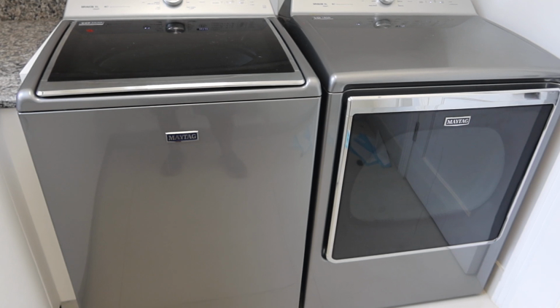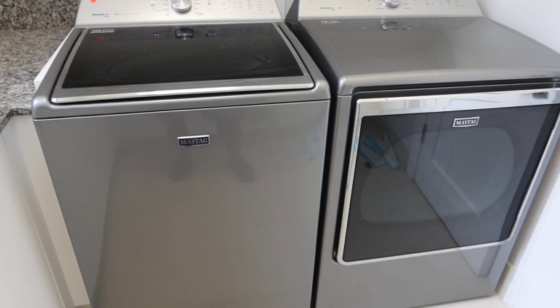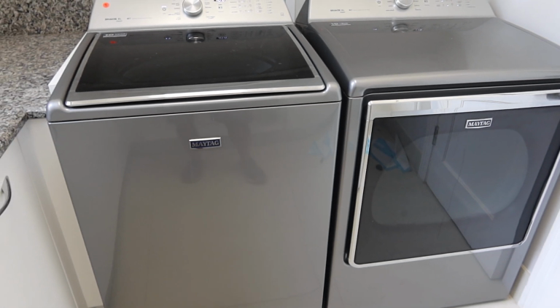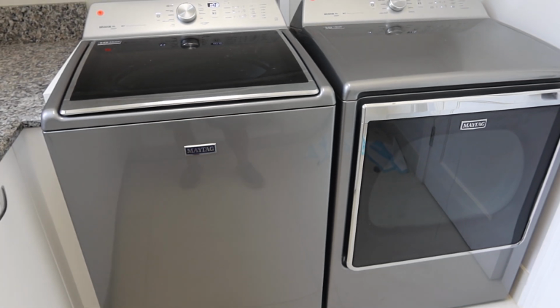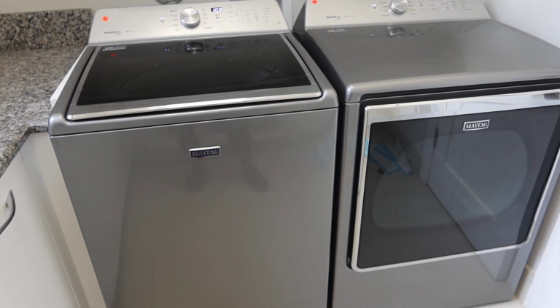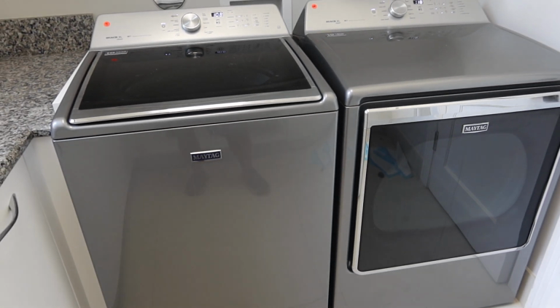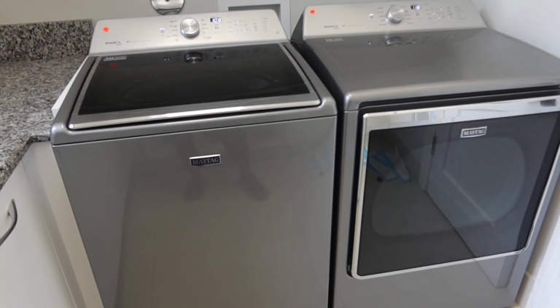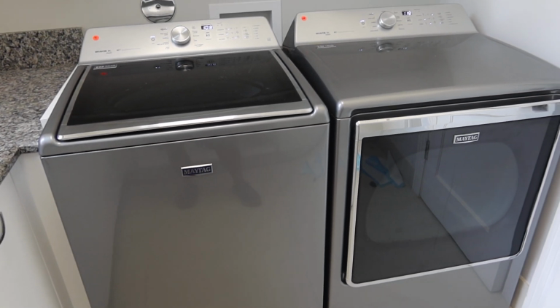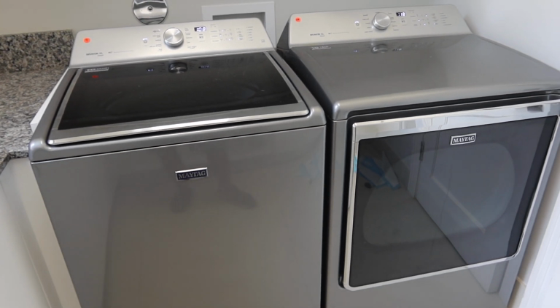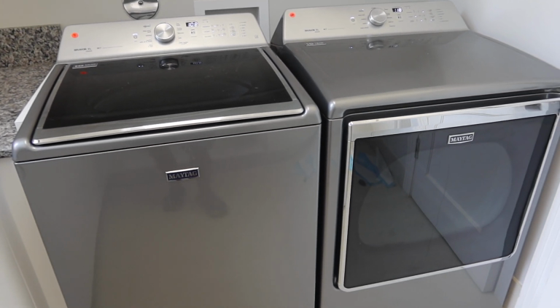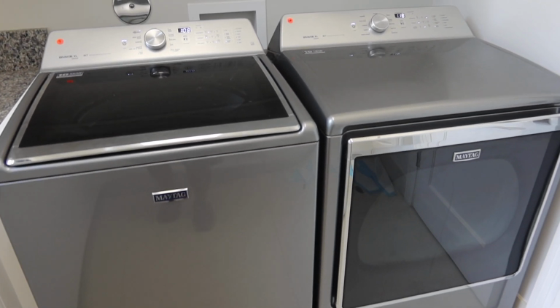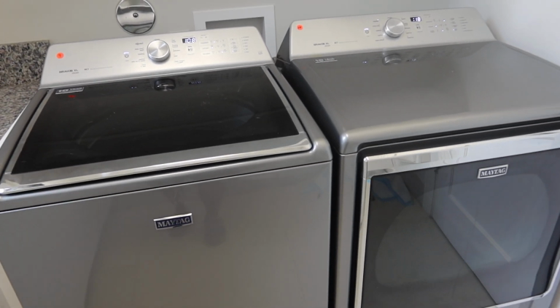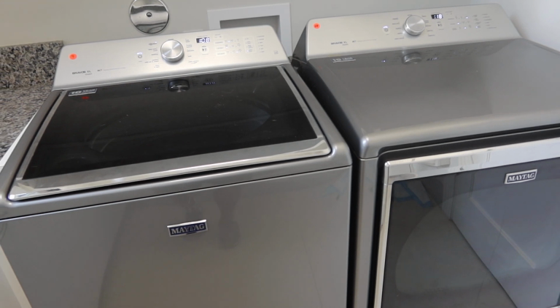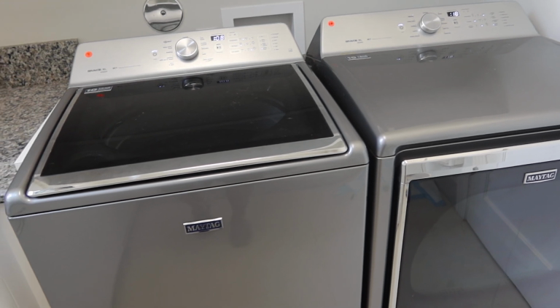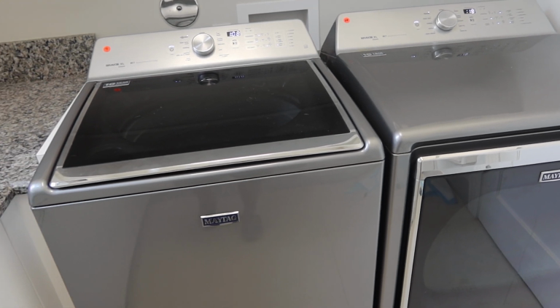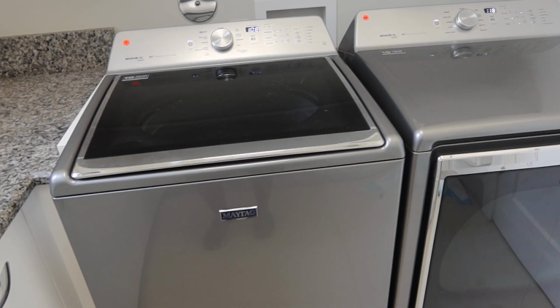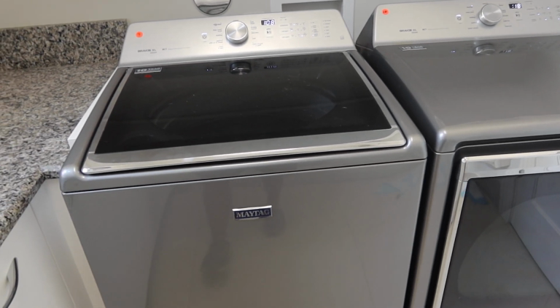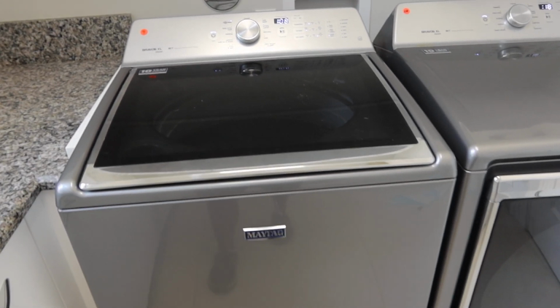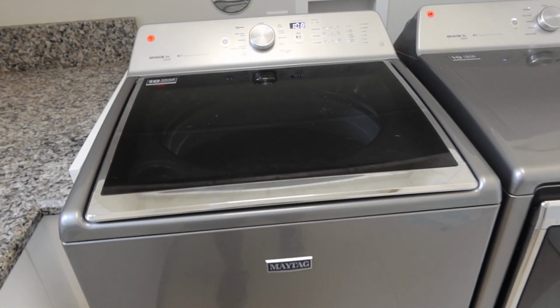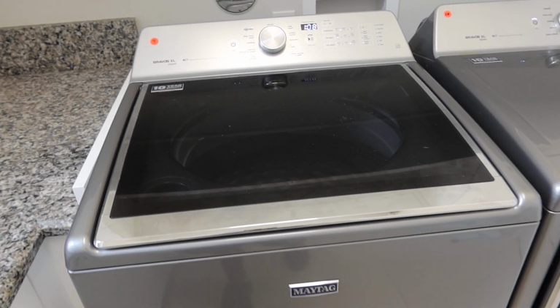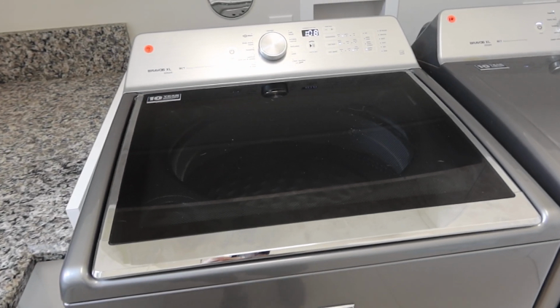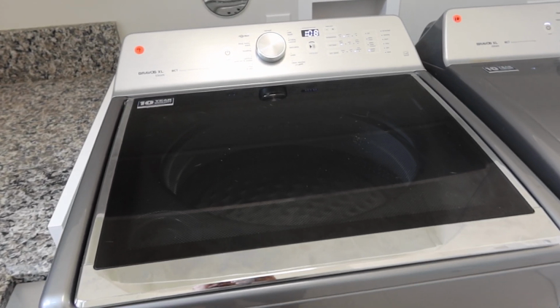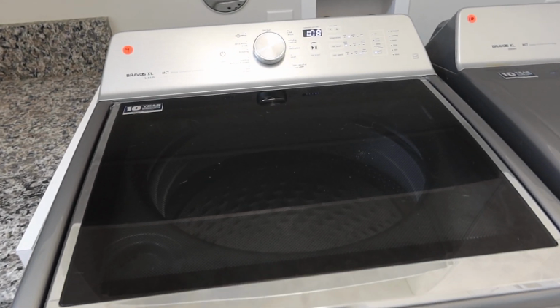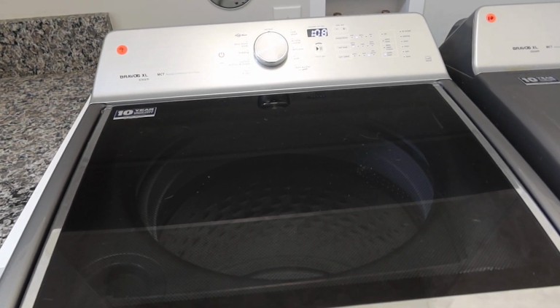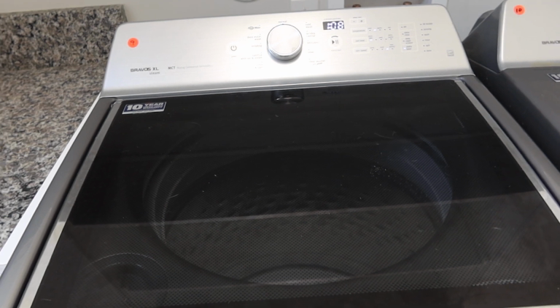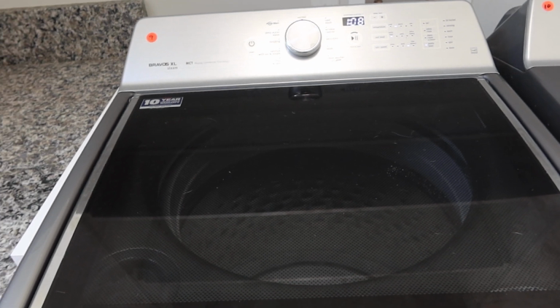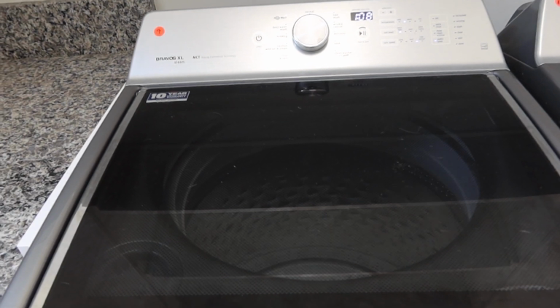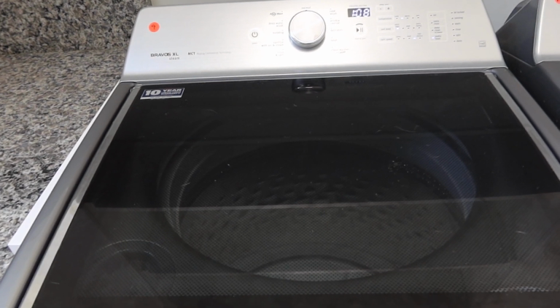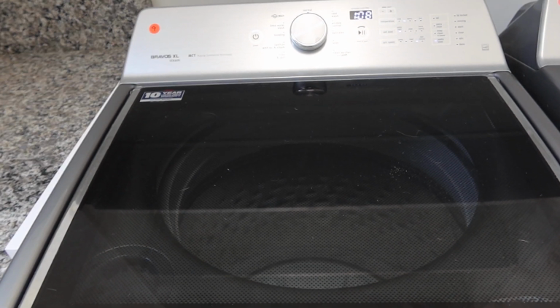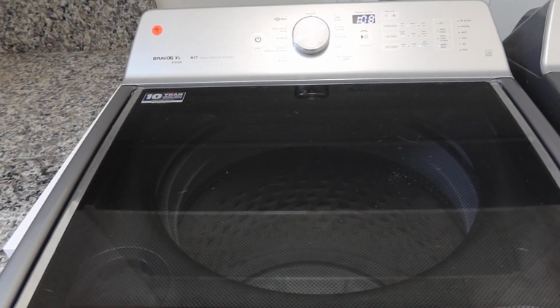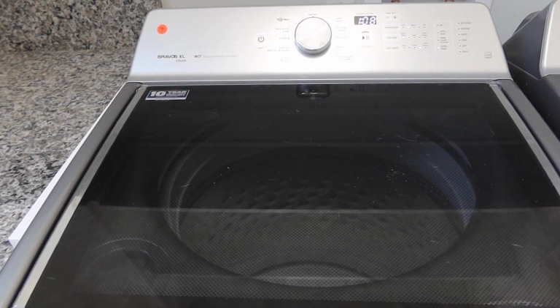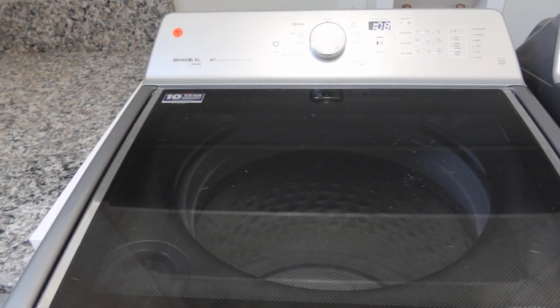These are lots 9 and 10, in very good condition — Maytag Bravos XL. The washing machine is a Bravos XL steam. Both of these are MCT commercial technology.